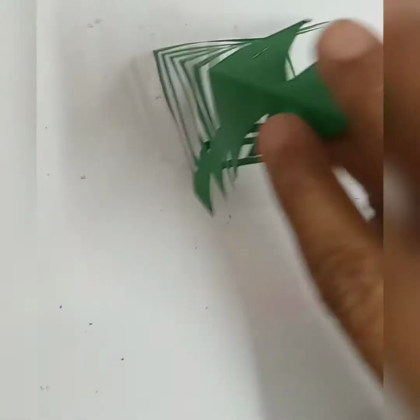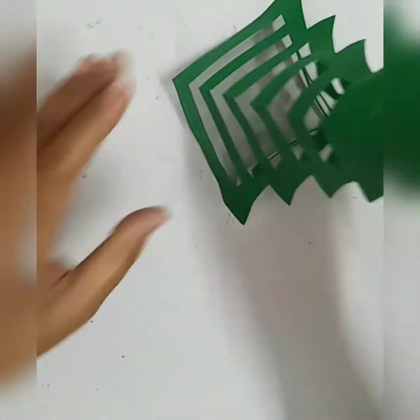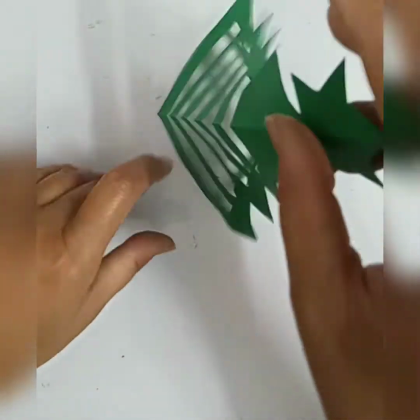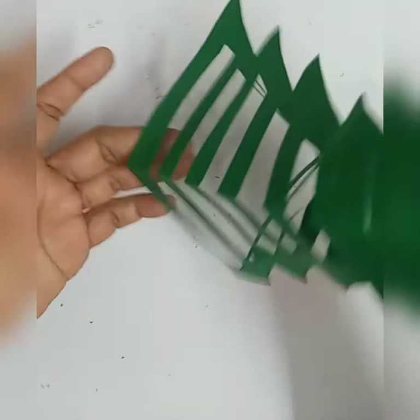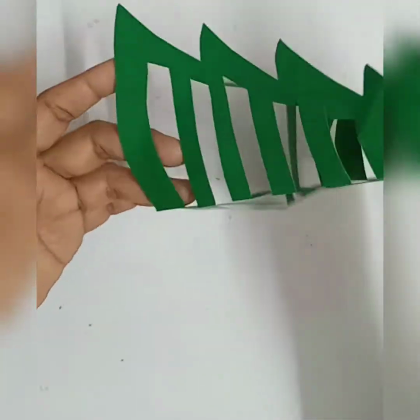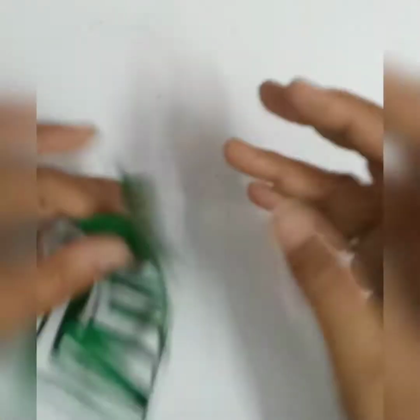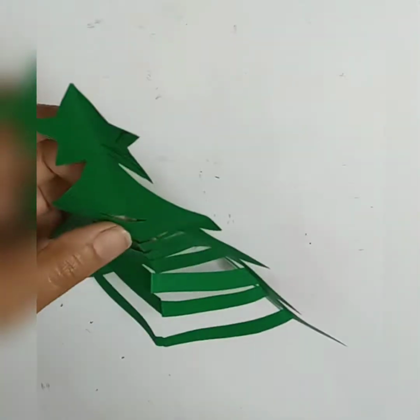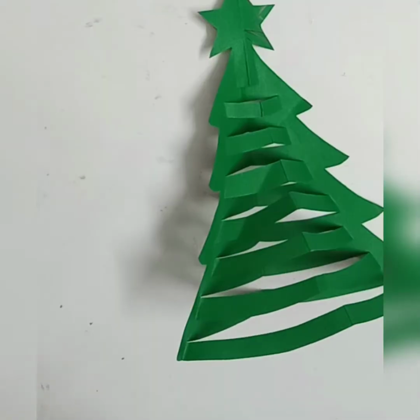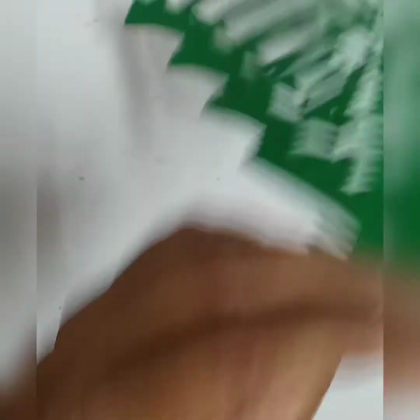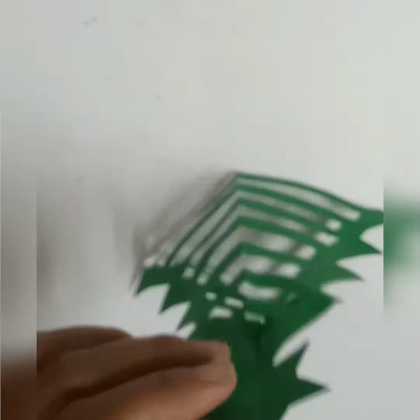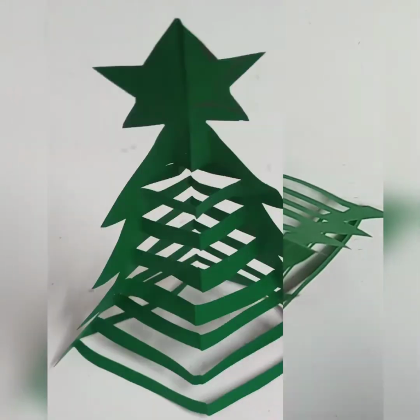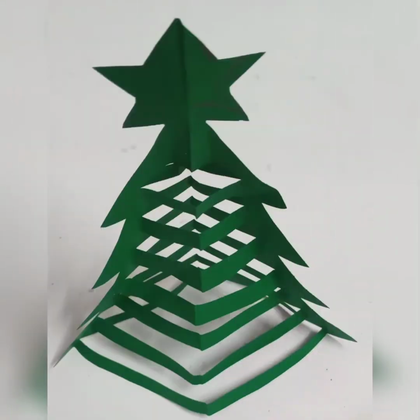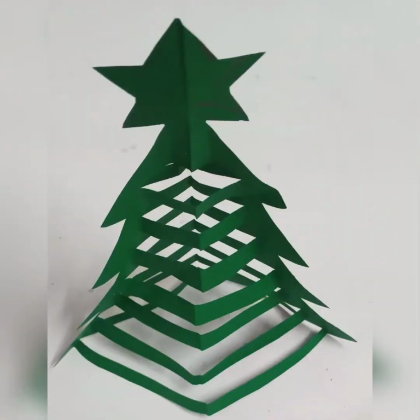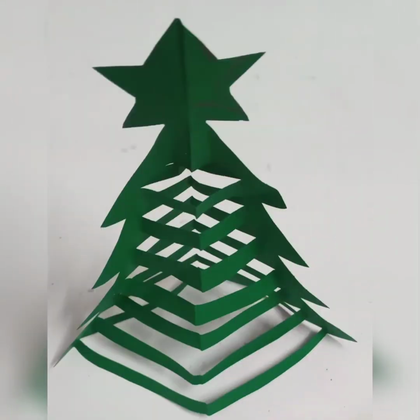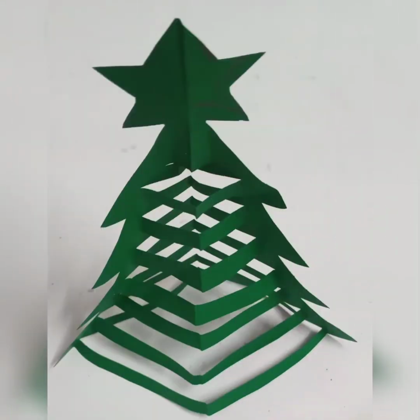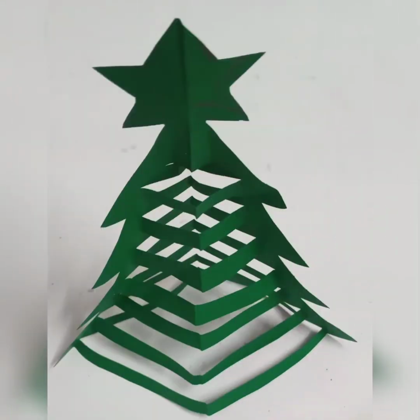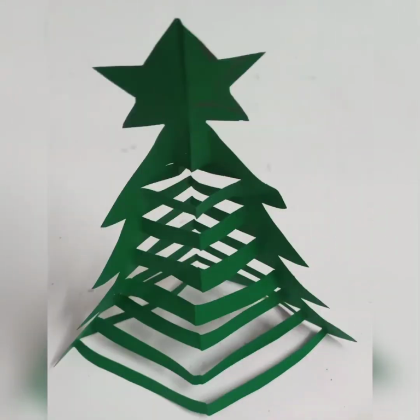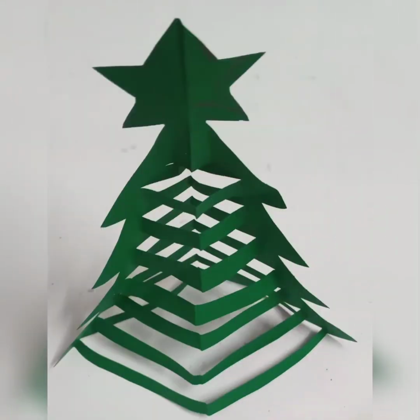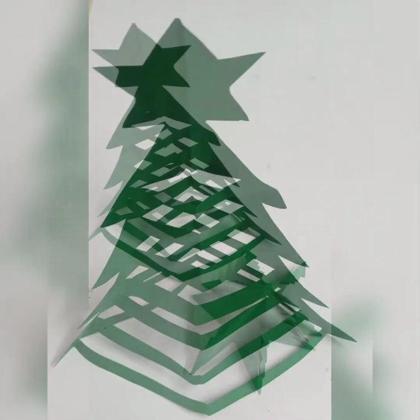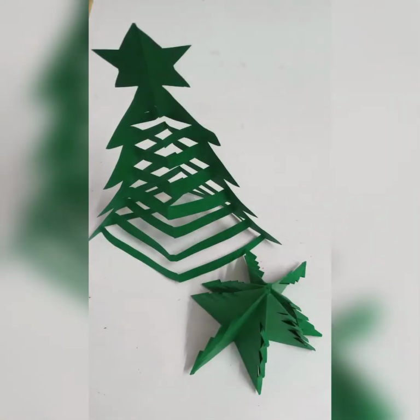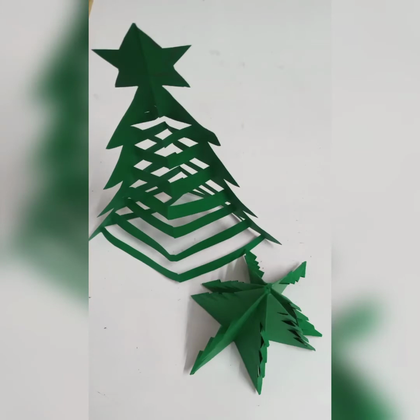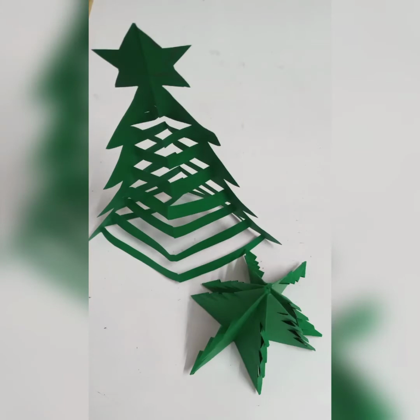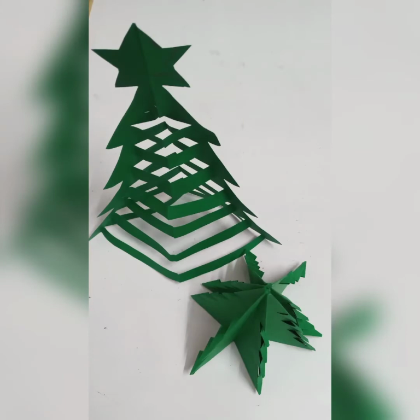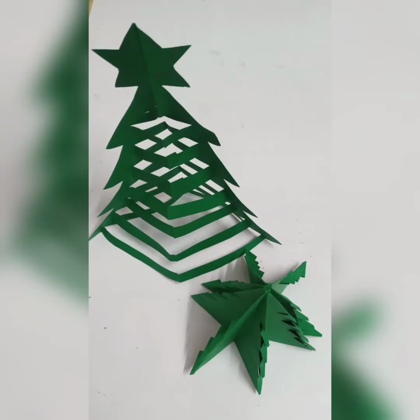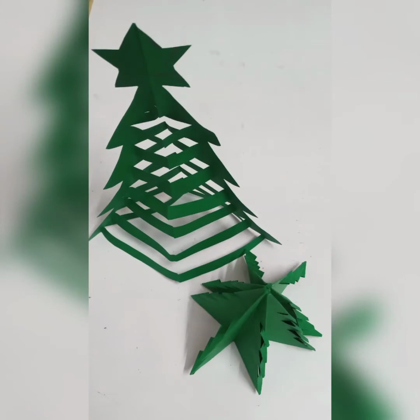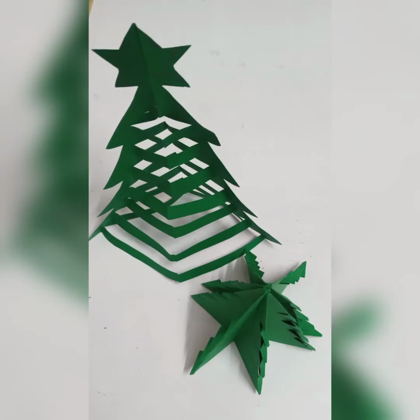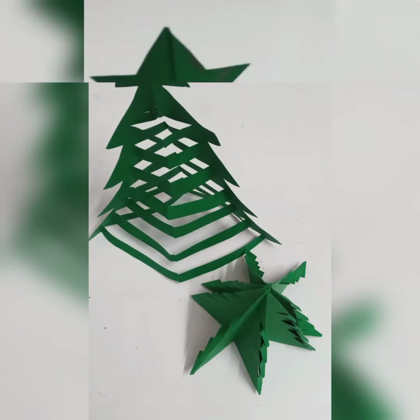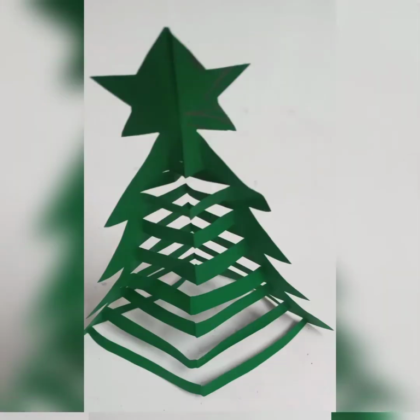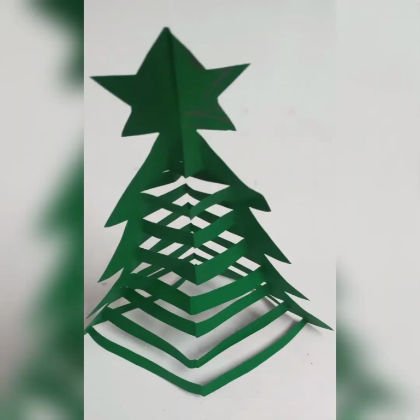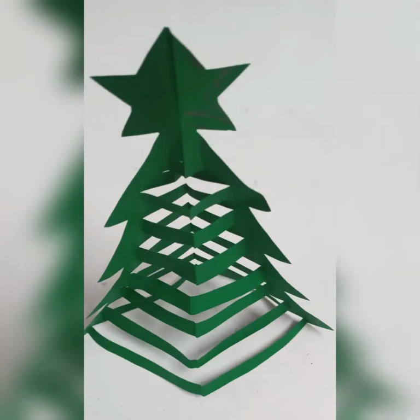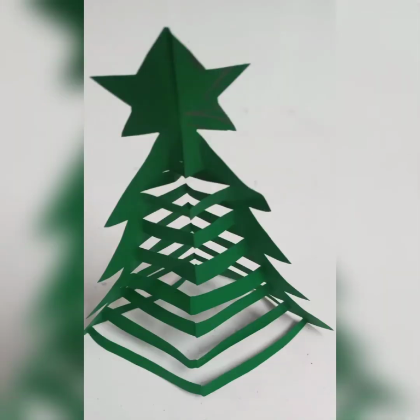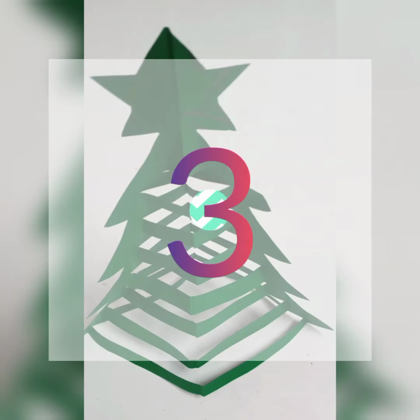Like this, our second Christmas tree is also done. You can decorate it by hanging it, or you can keep it on the top of your table.